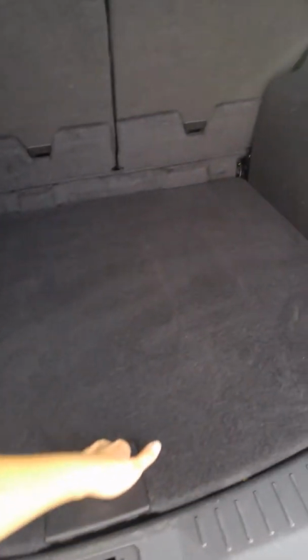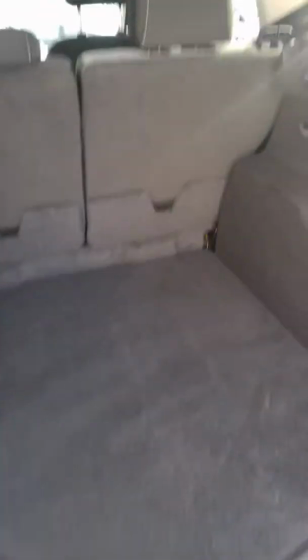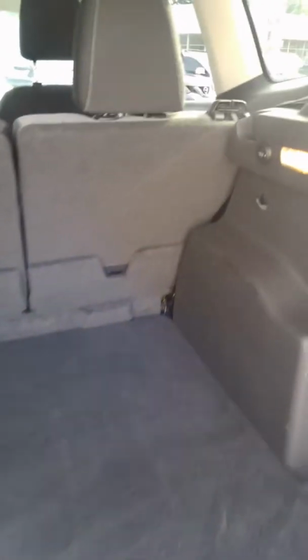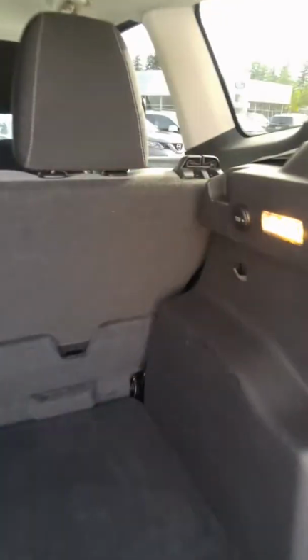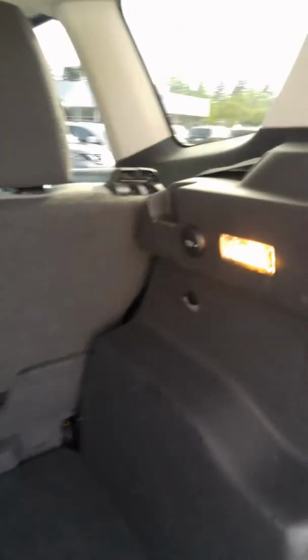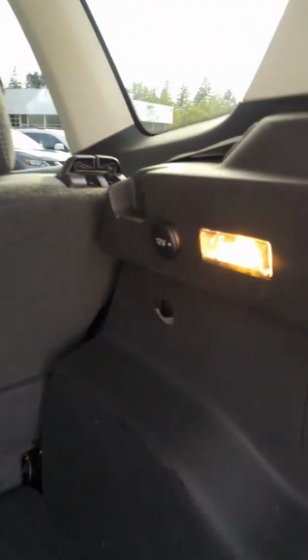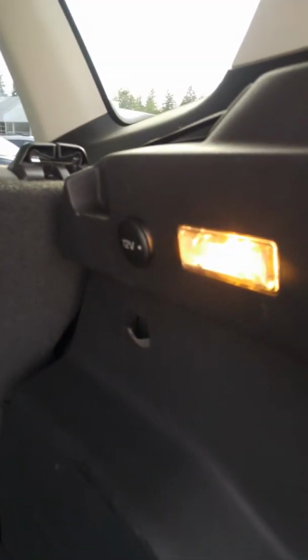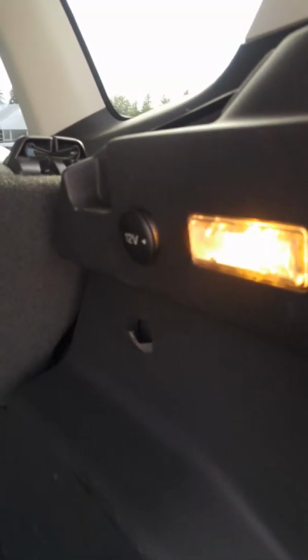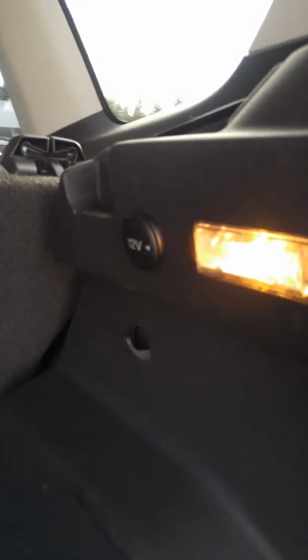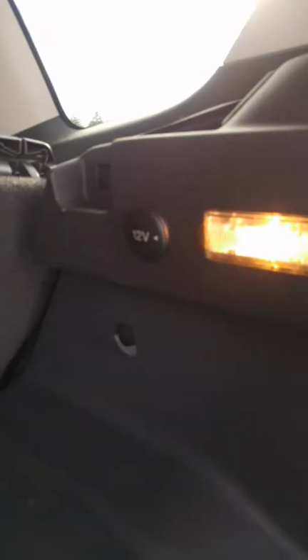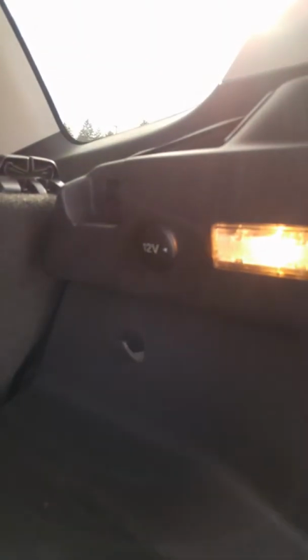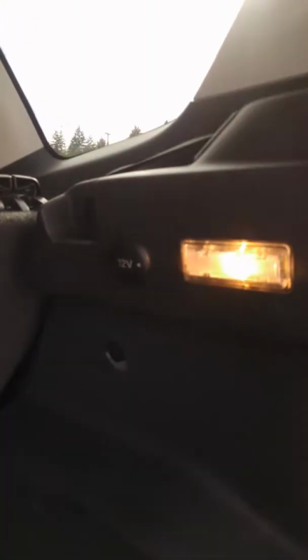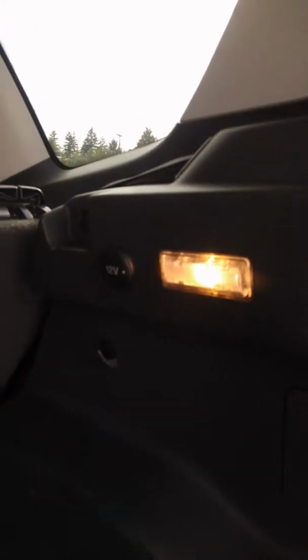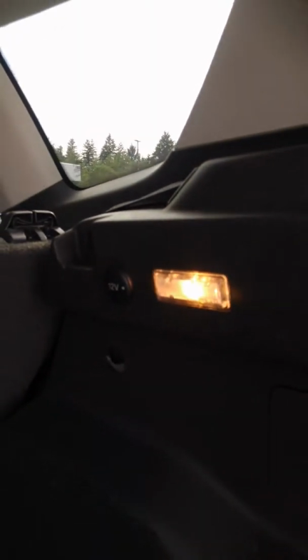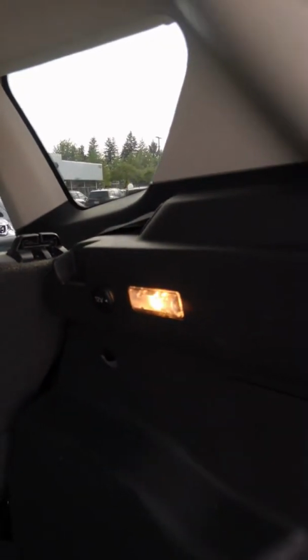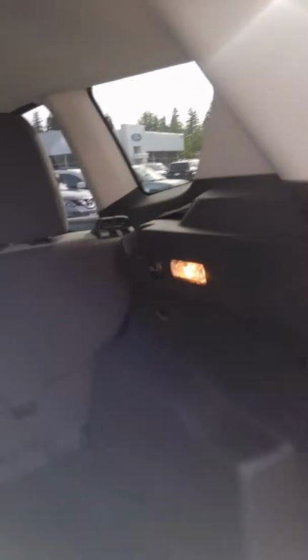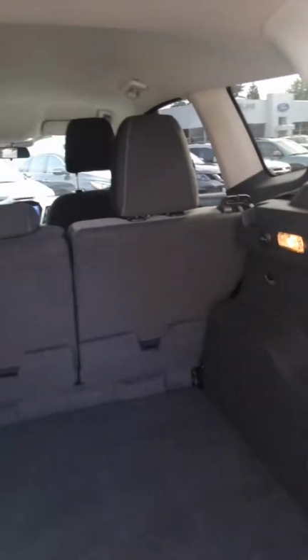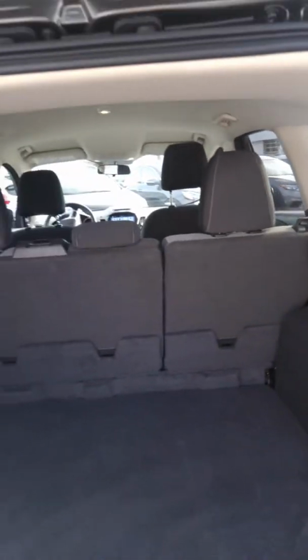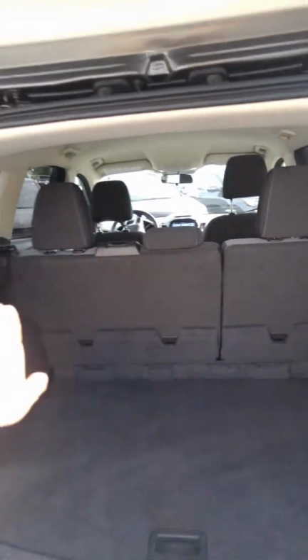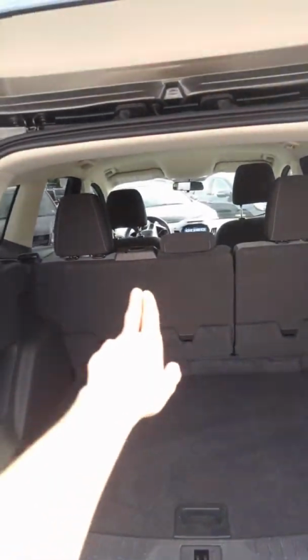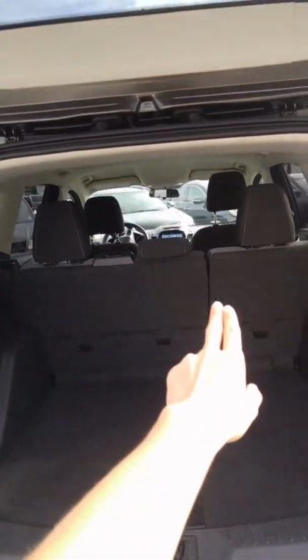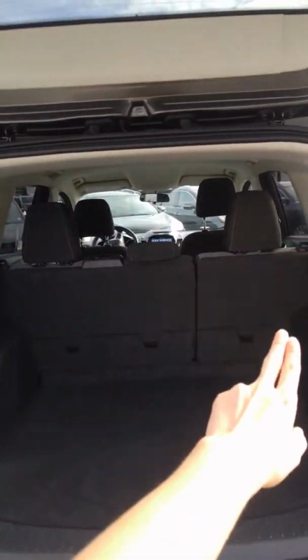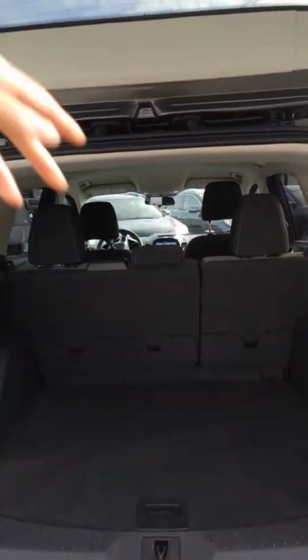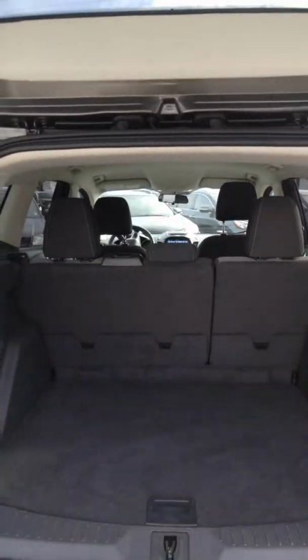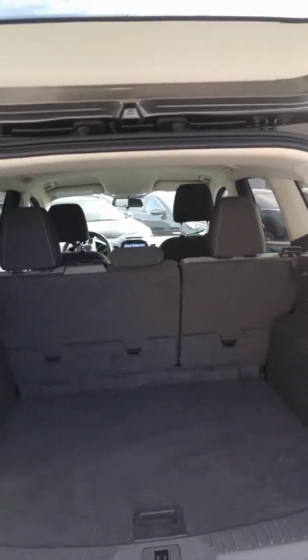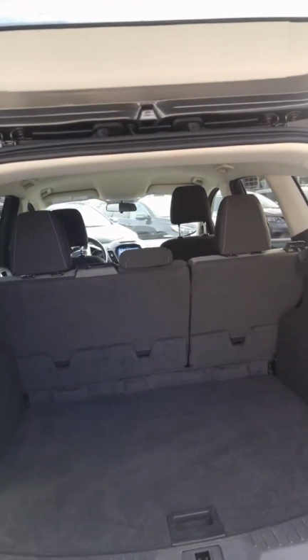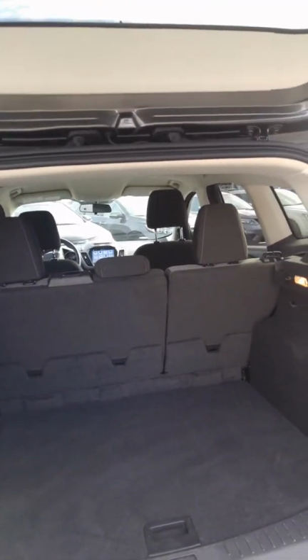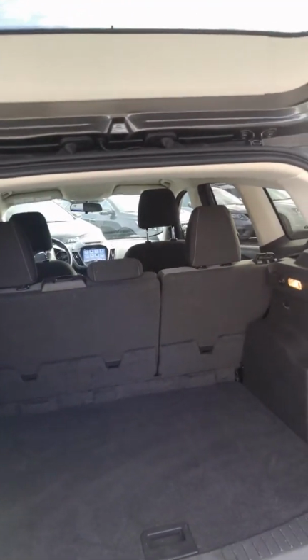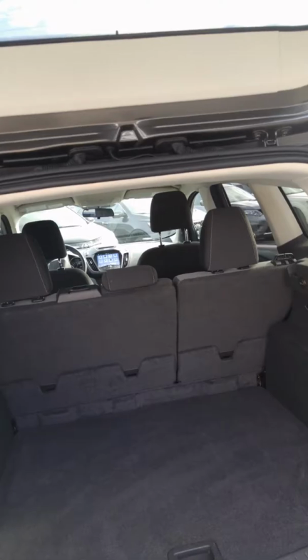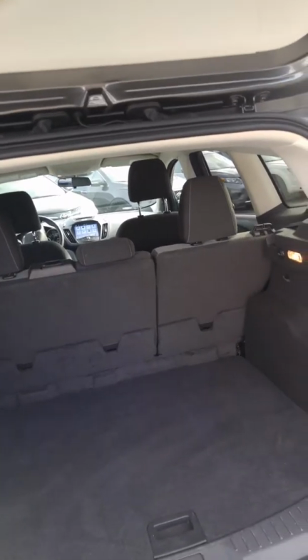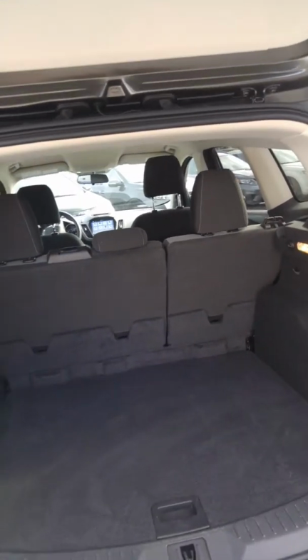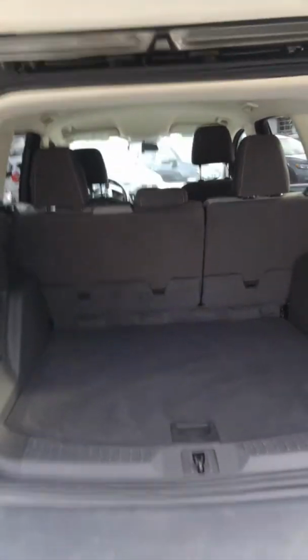You've also got a little 12-volt outlet back here for plugging anything in and charging. And then all three rear seats fold down really nice and flat and you can fit just a ton of cargo in the Escape.